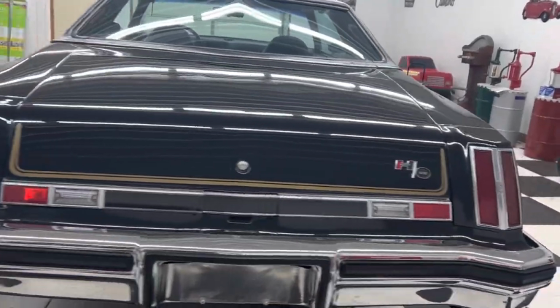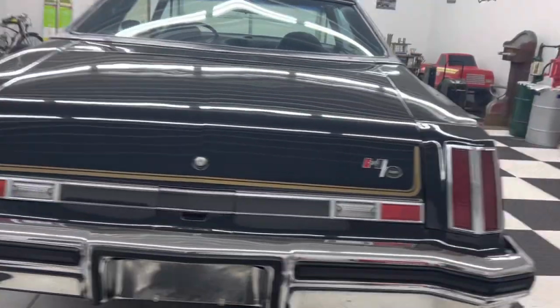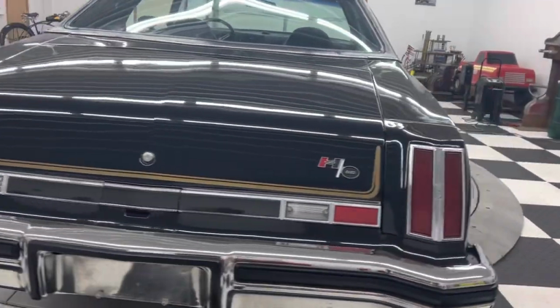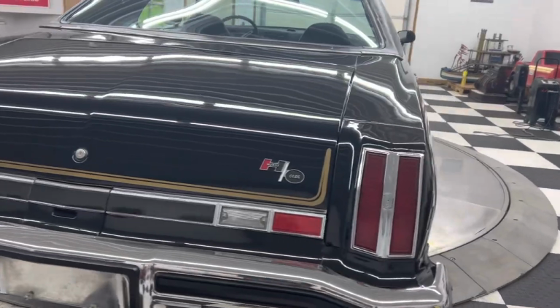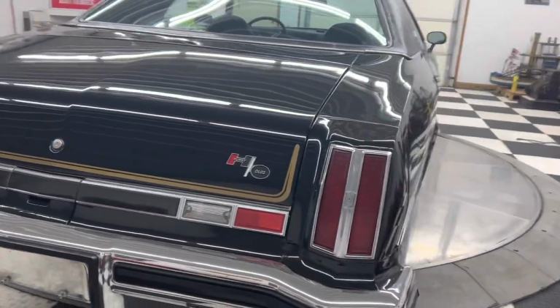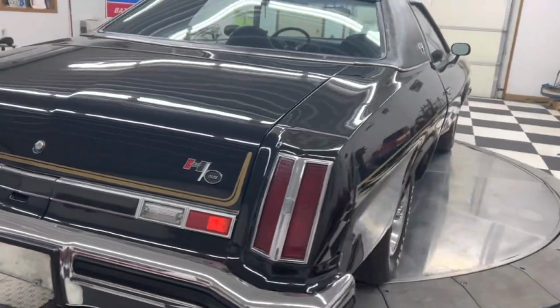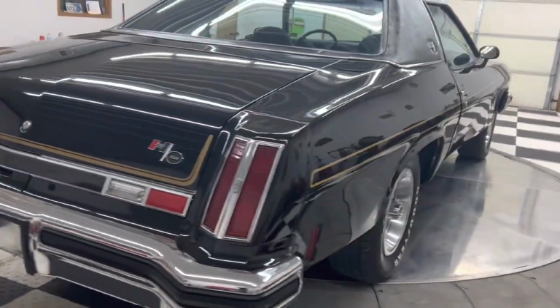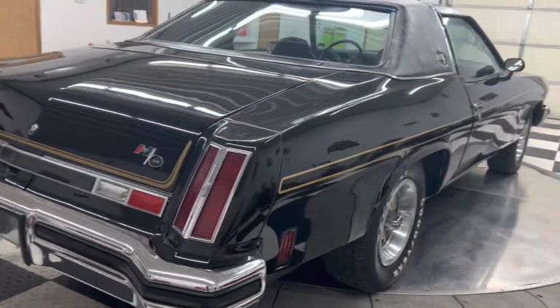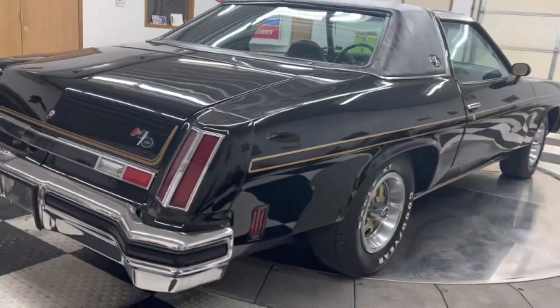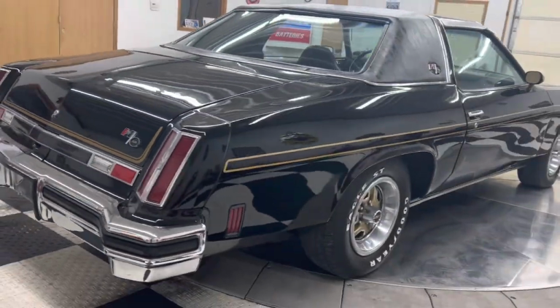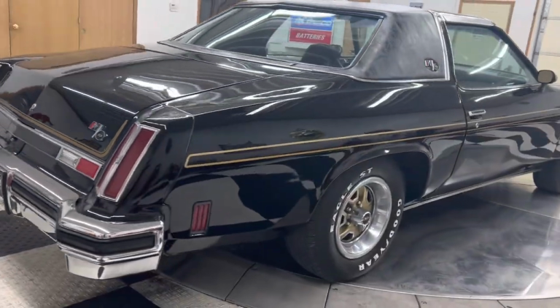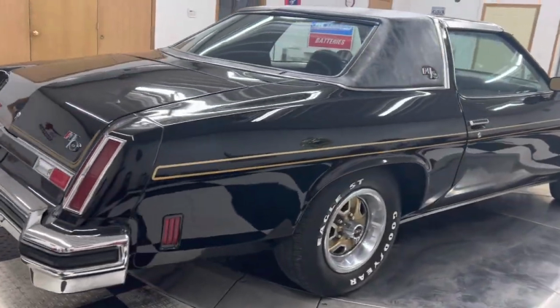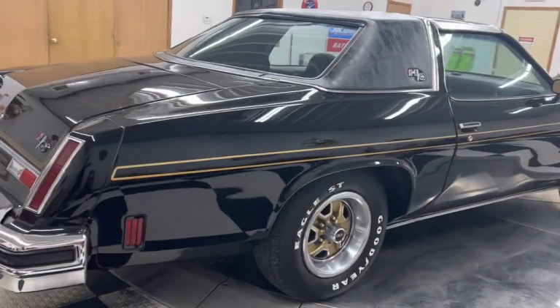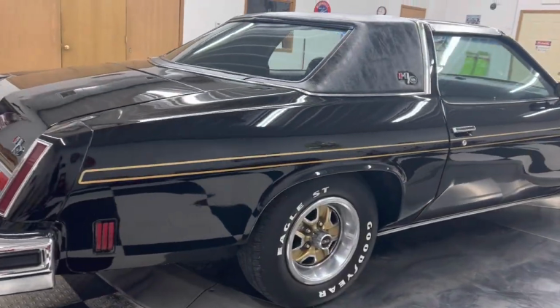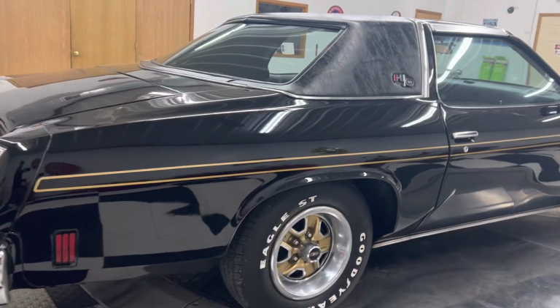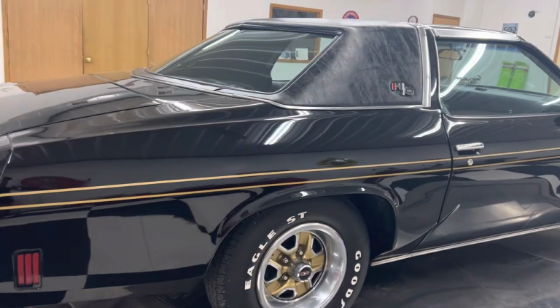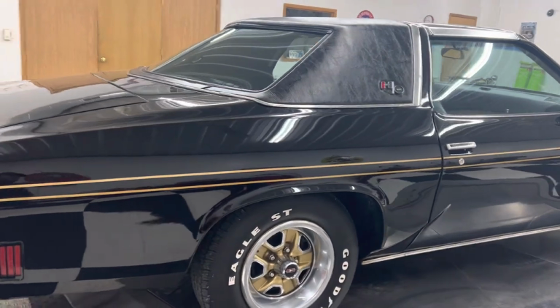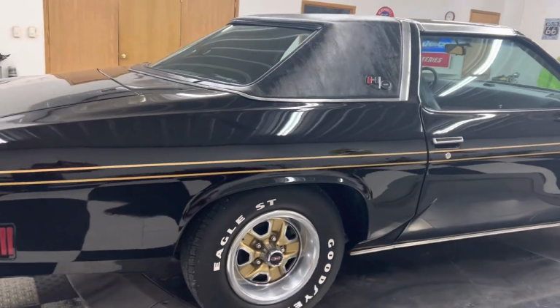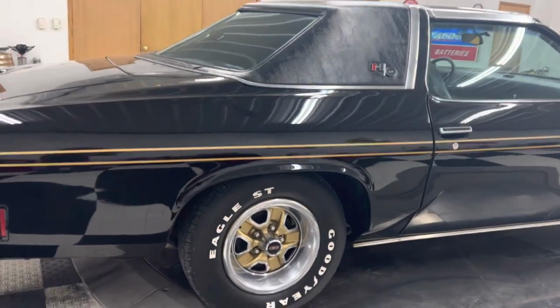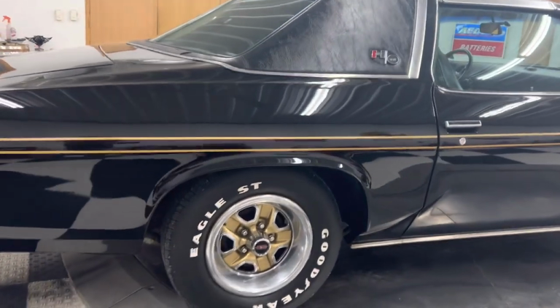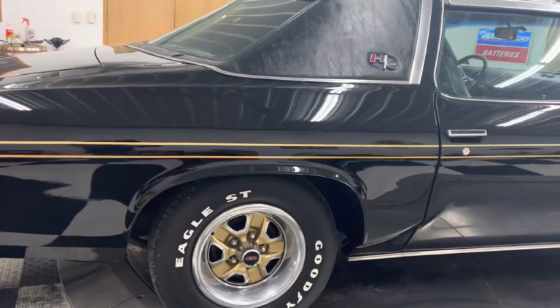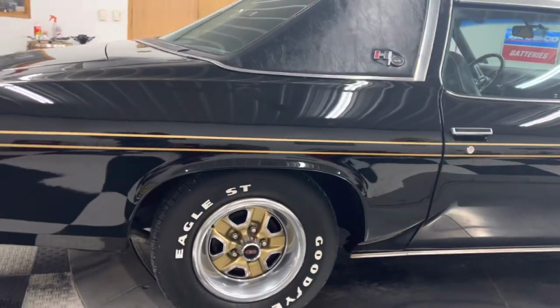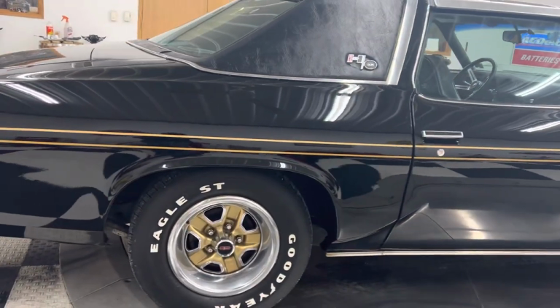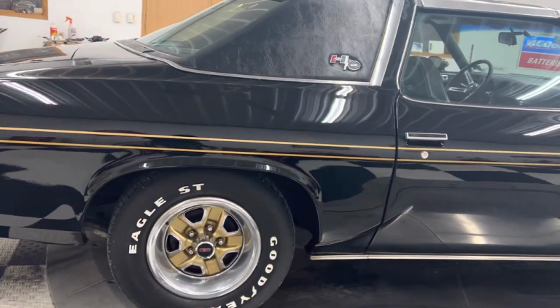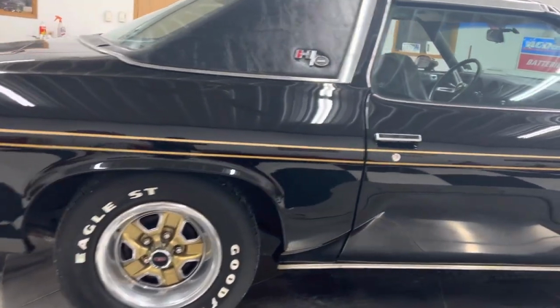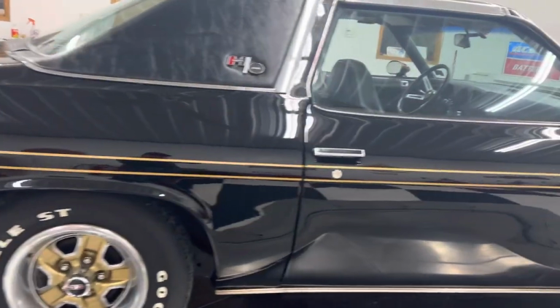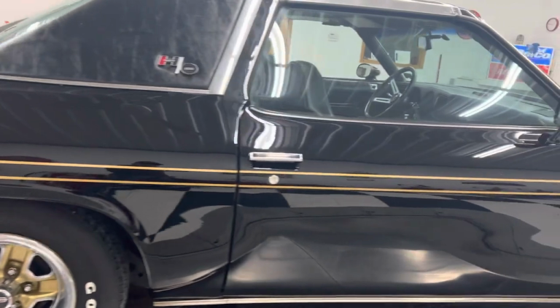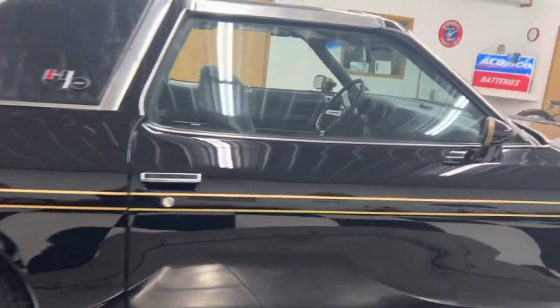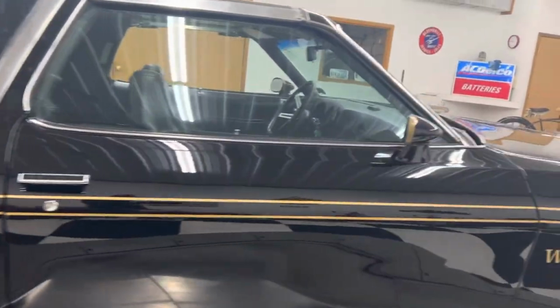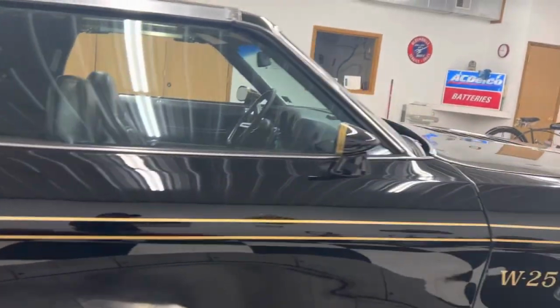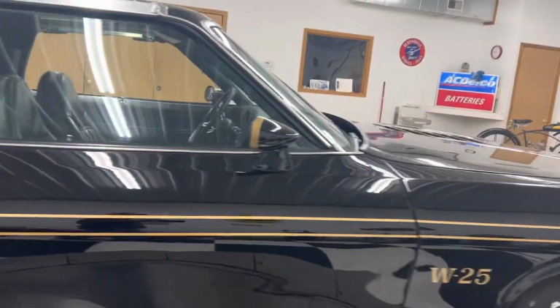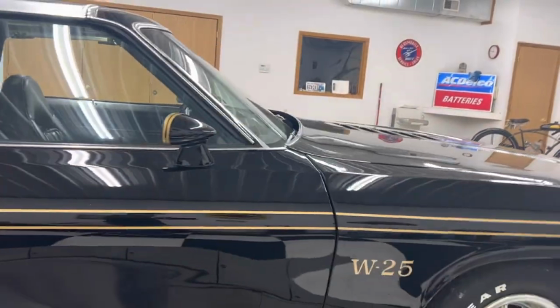It has factory power steering, factory power brakes, factory air conditioning. Of course, it has the Oldsmobile Rally wheels. It has Coker Goodyear Eagle ST raised white letter tires on it.